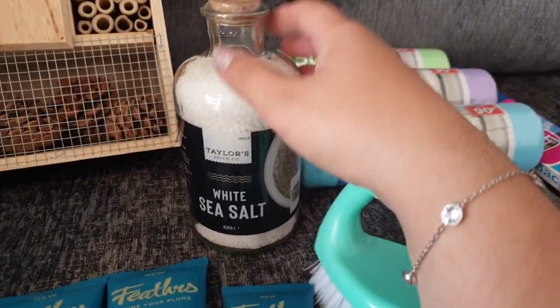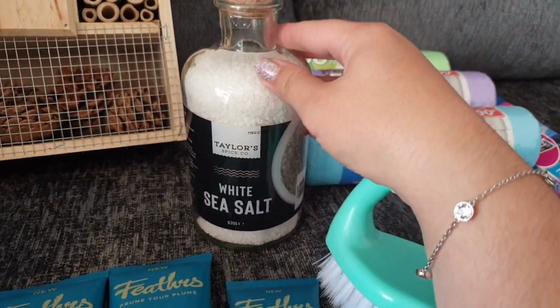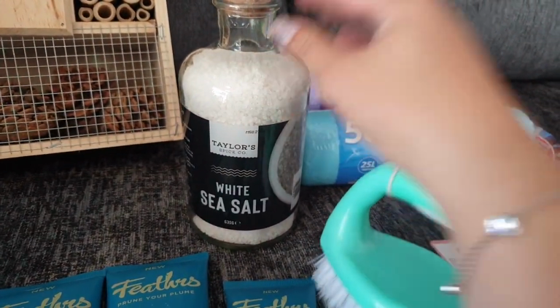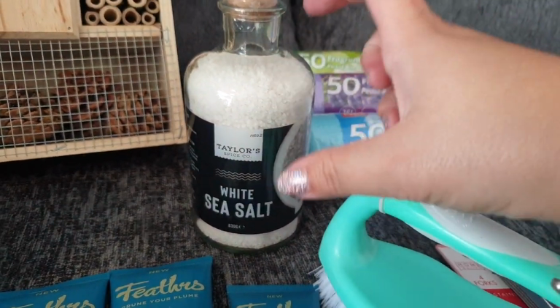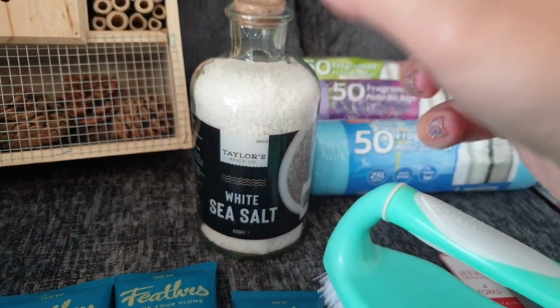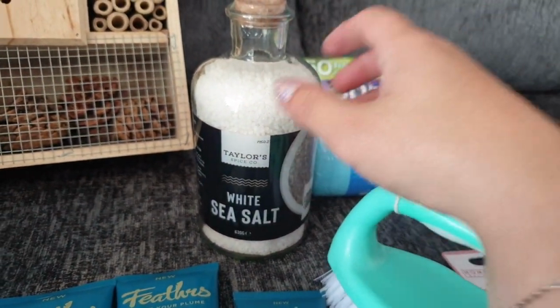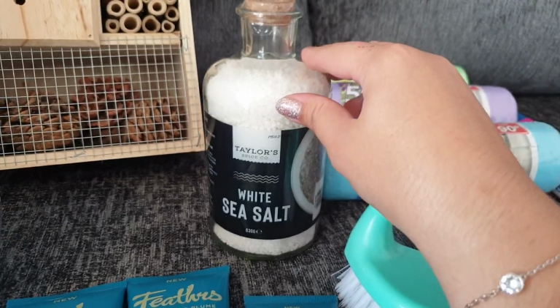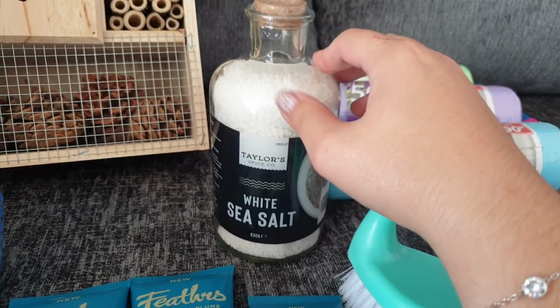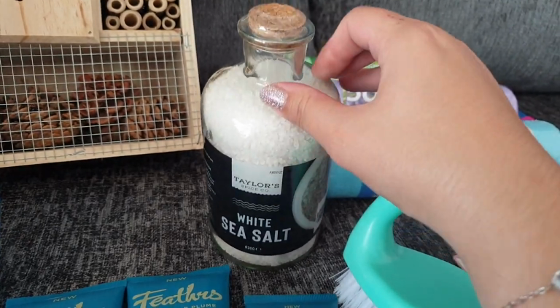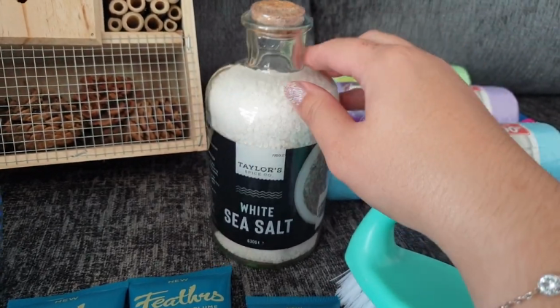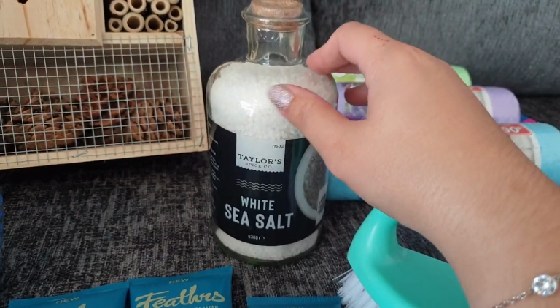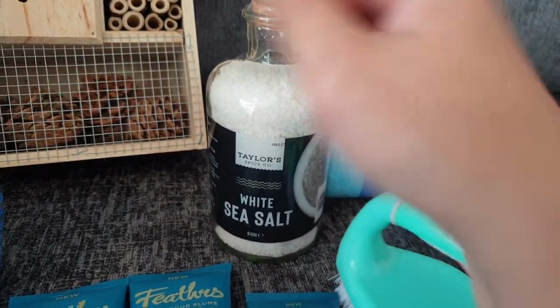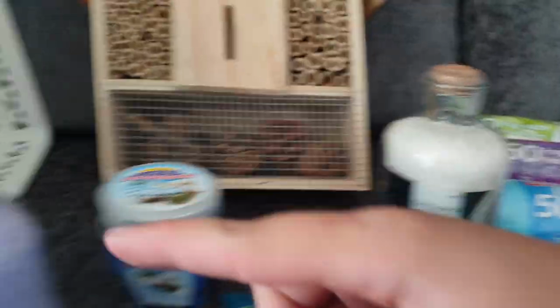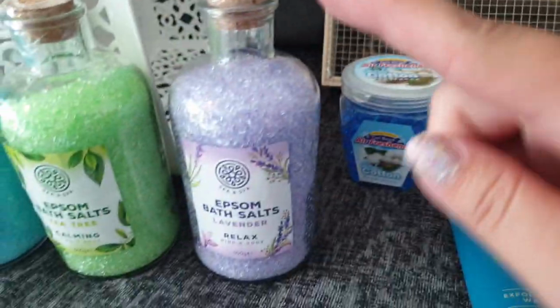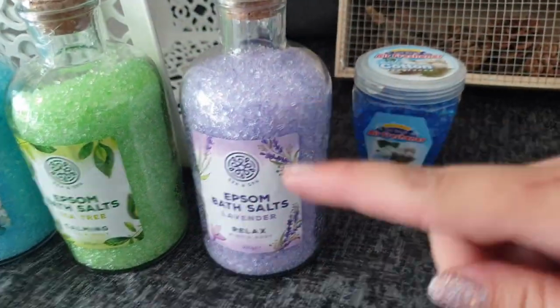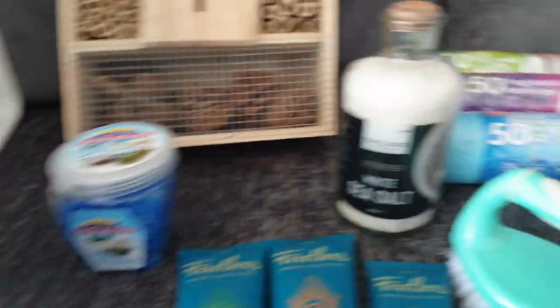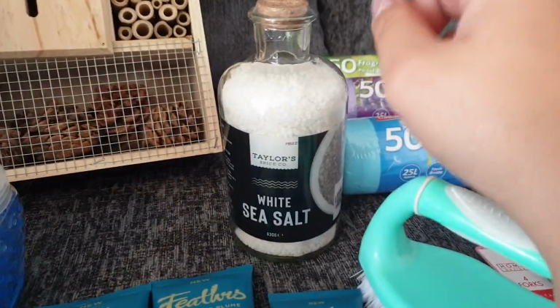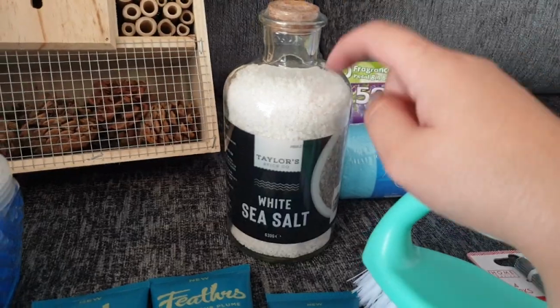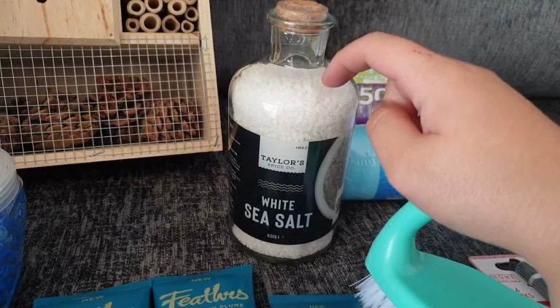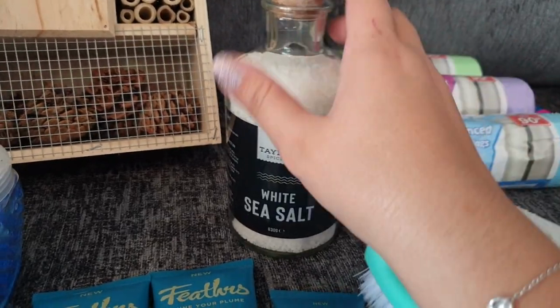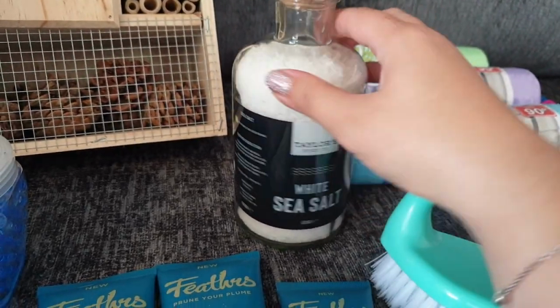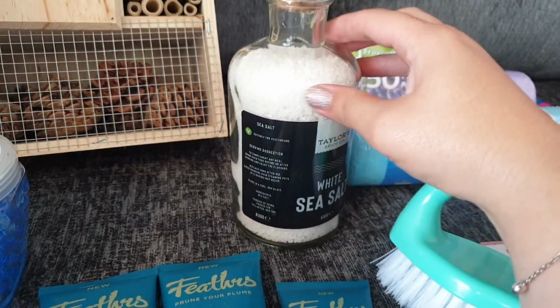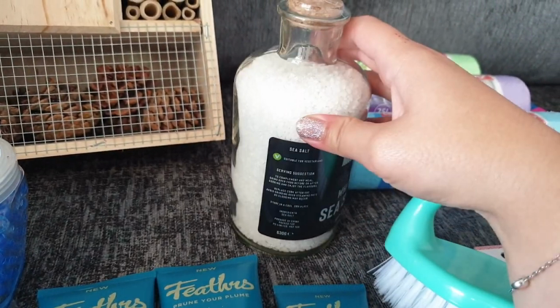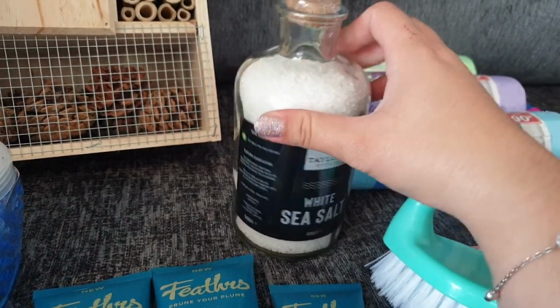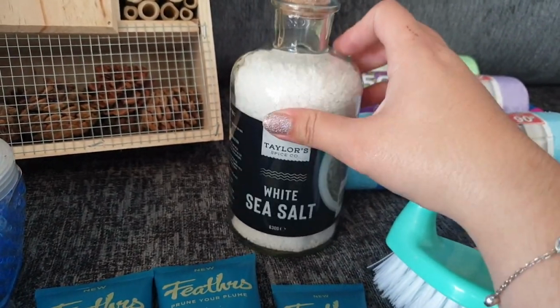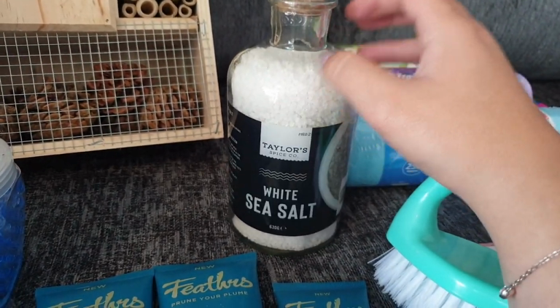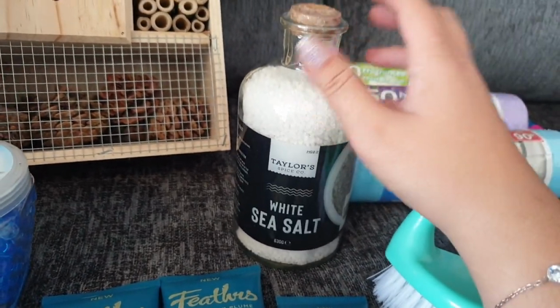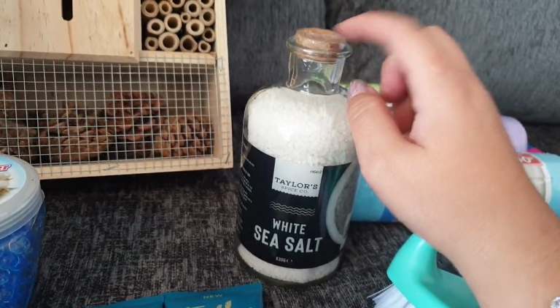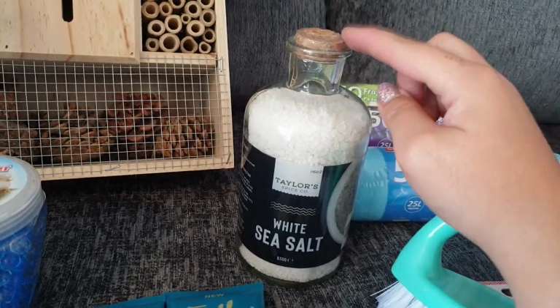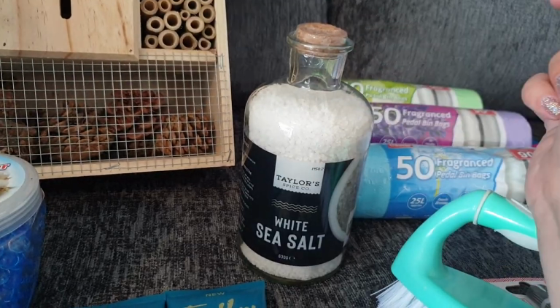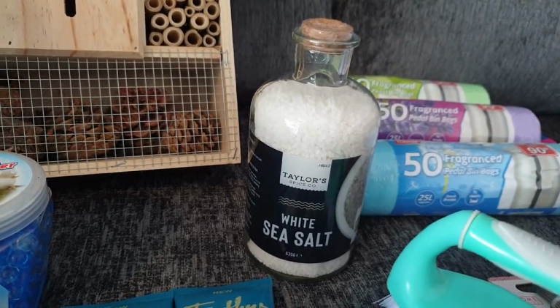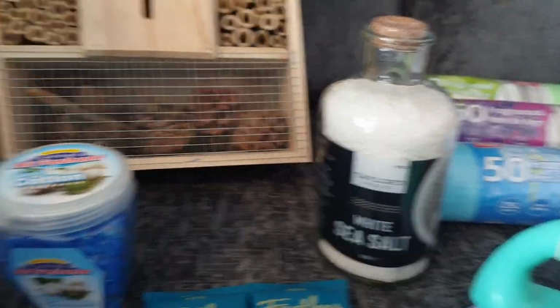We needed some sea salt for our grinder and I just really liked the bottle. We'd actually already picked up these bottles and the sea salt was £1.49, which I thought was really good value. When we've used up the salt I'll definitely be able to reuse the bottle in some way.